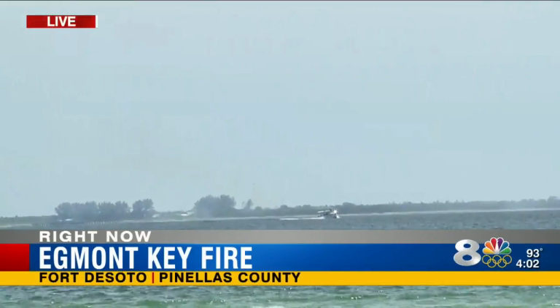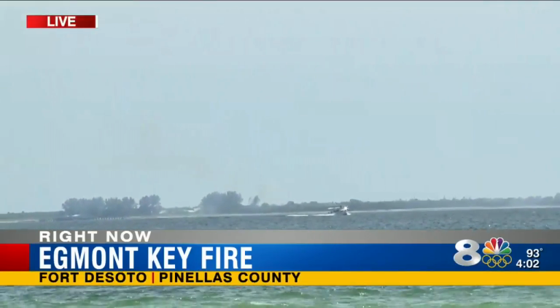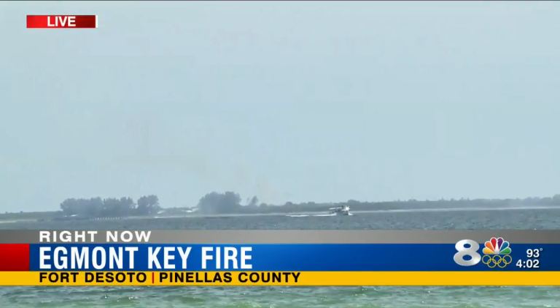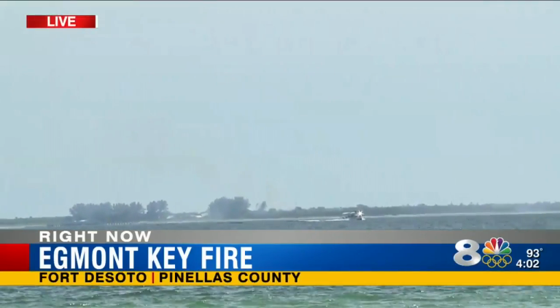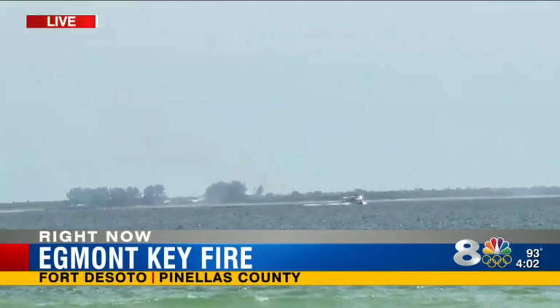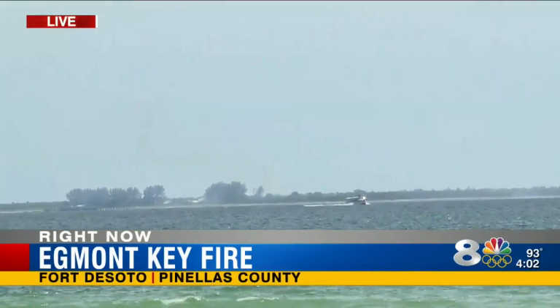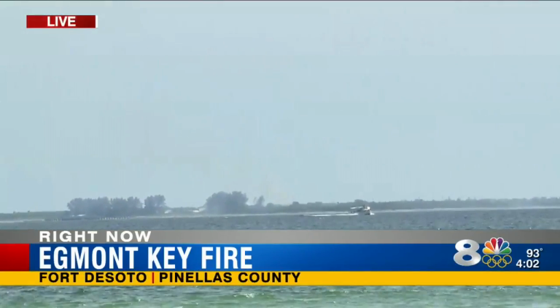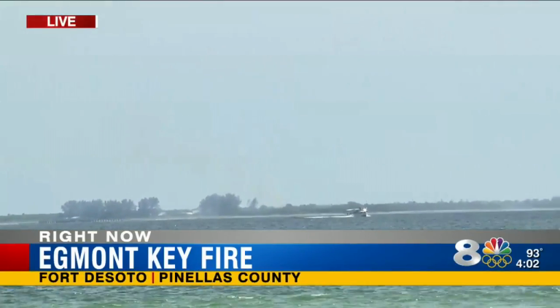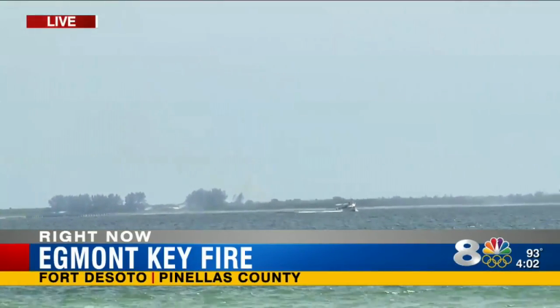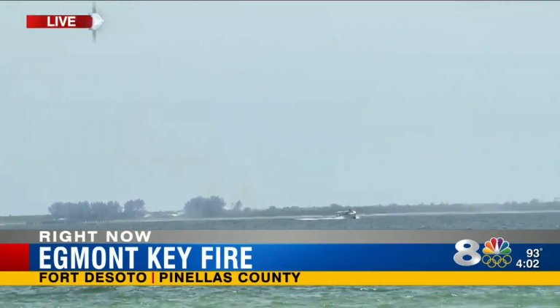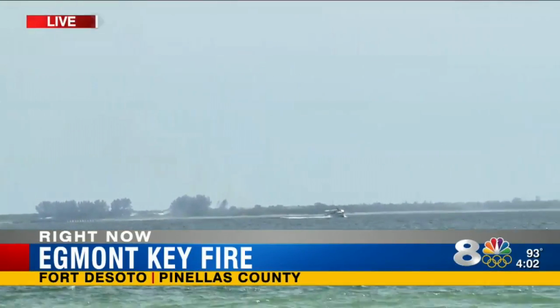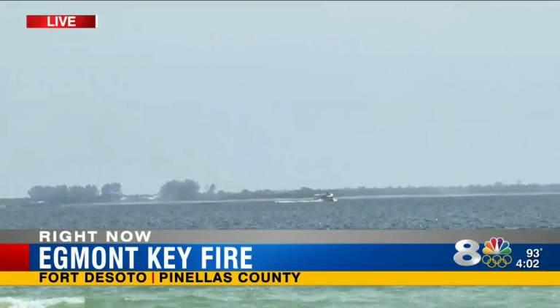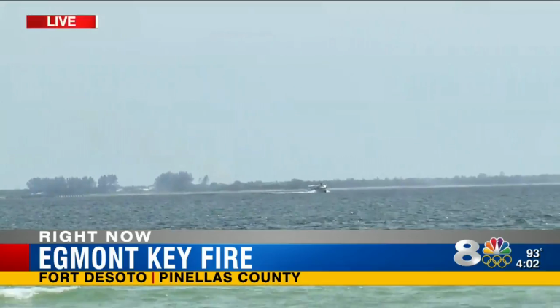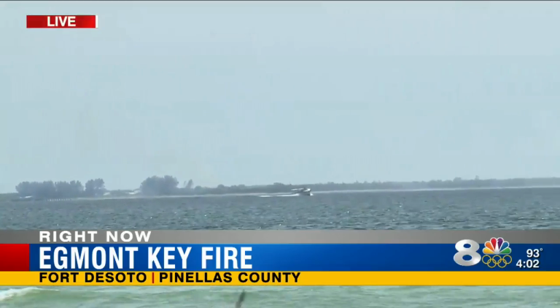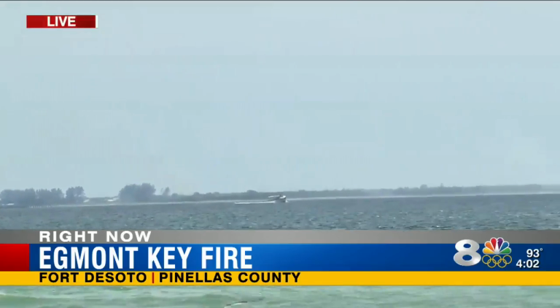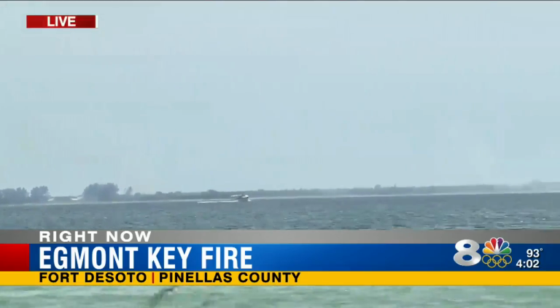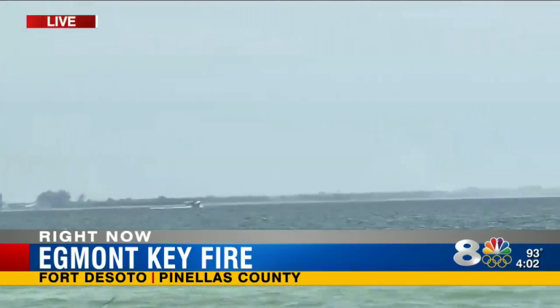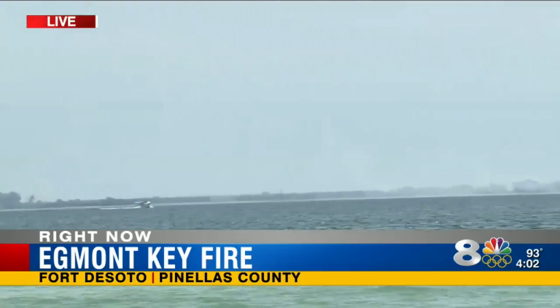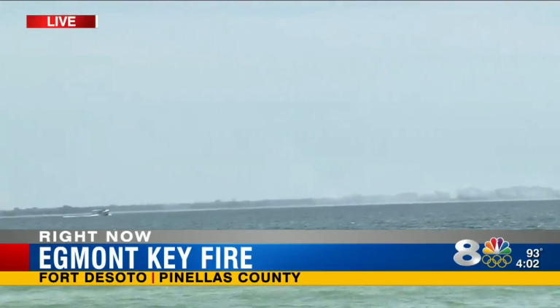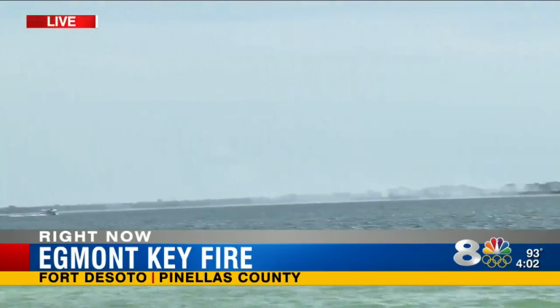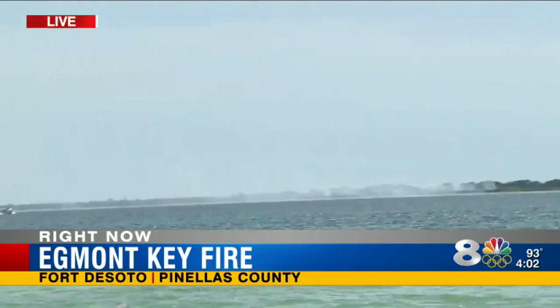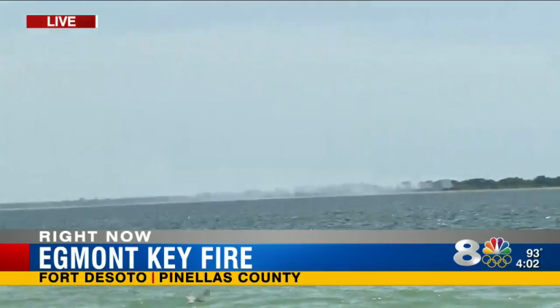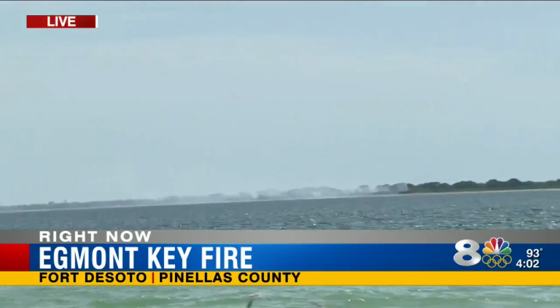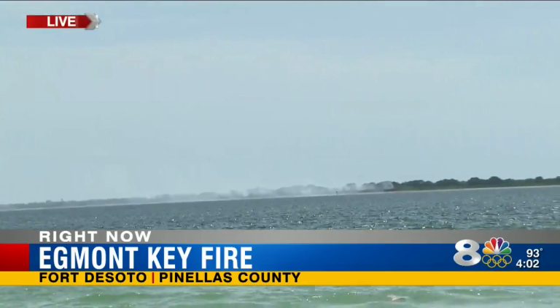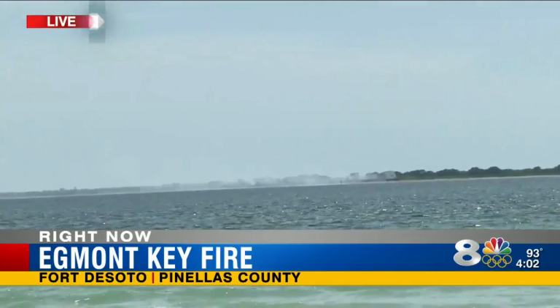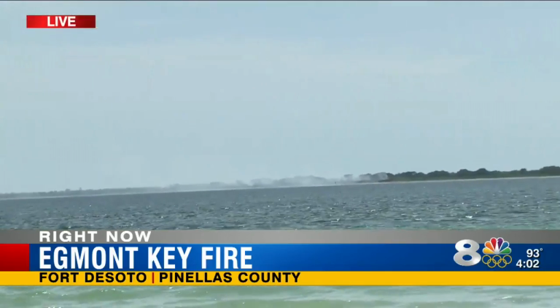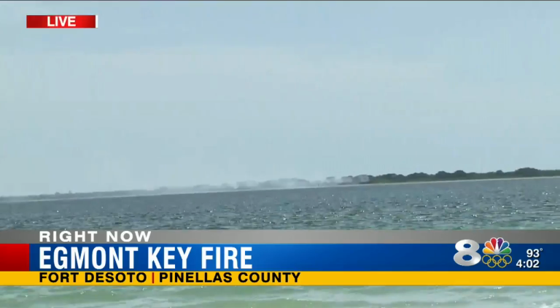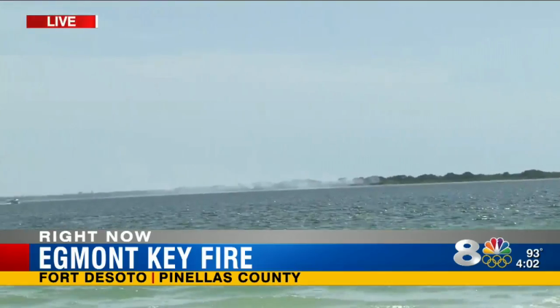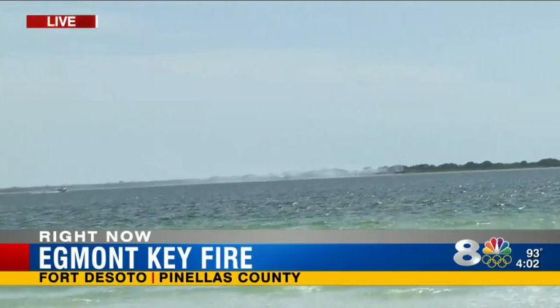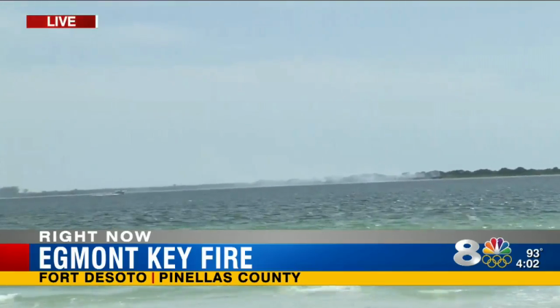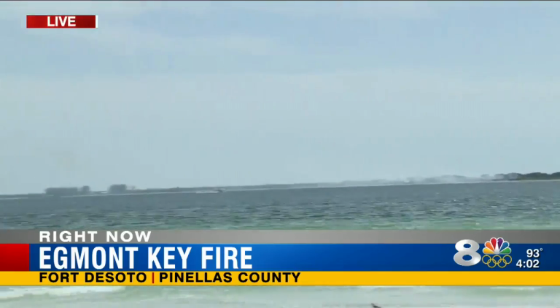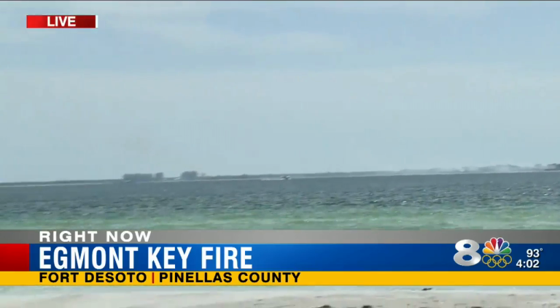Helicopters are also being used to dump water. The district officer tells me that by the end of the day, they'll have more than a dozen people from various agencies on the island to help put this fire out.